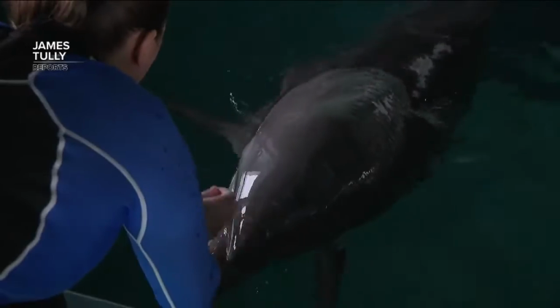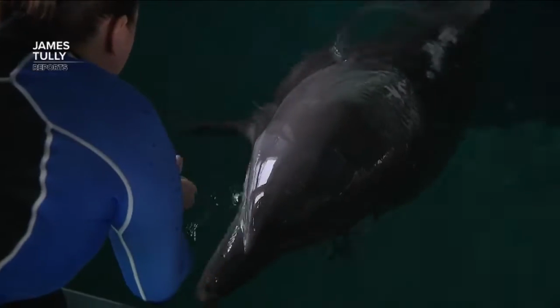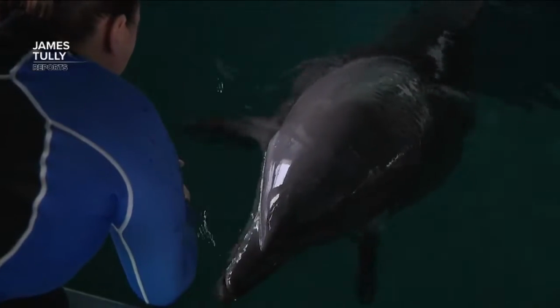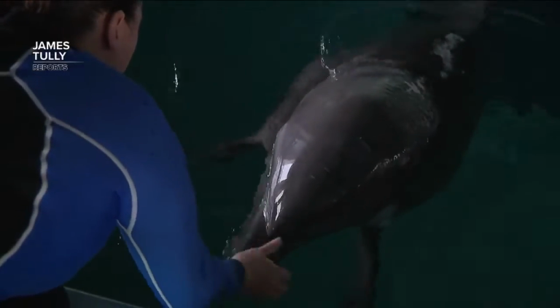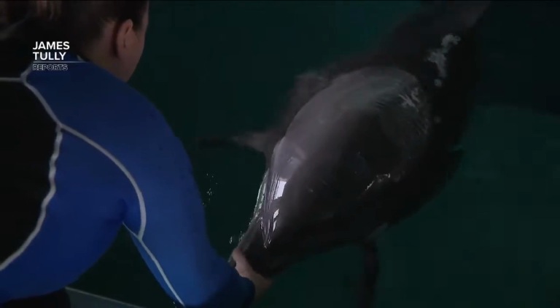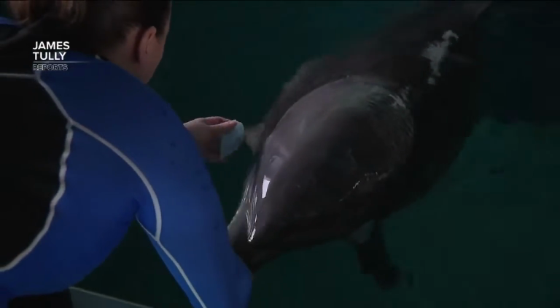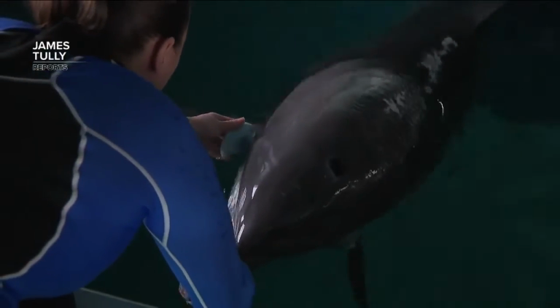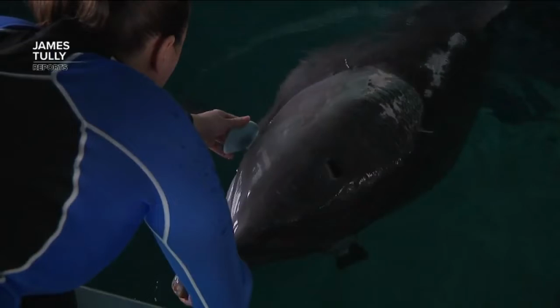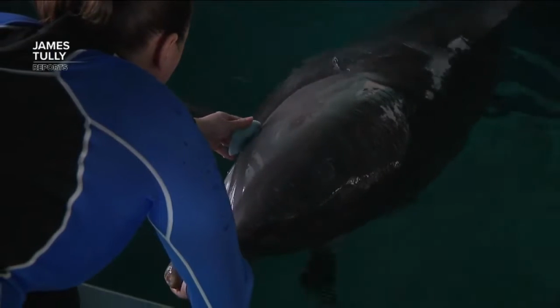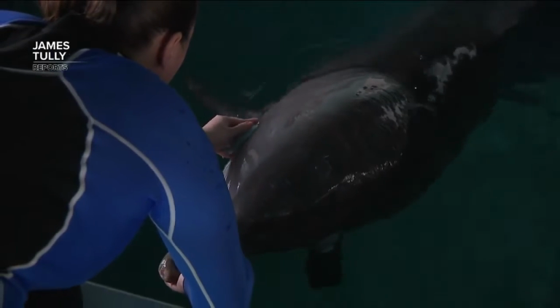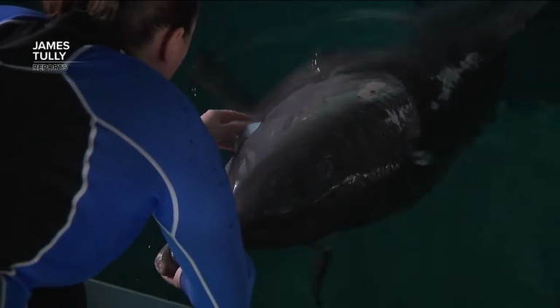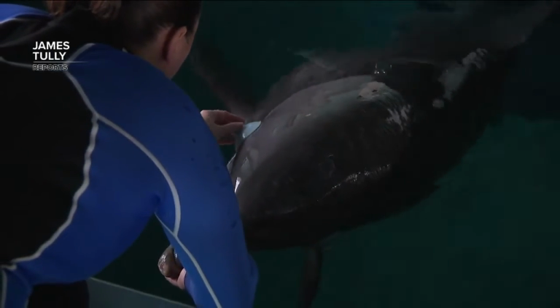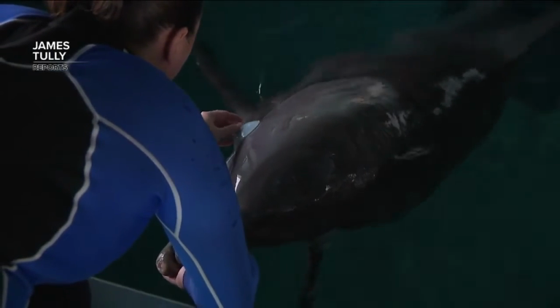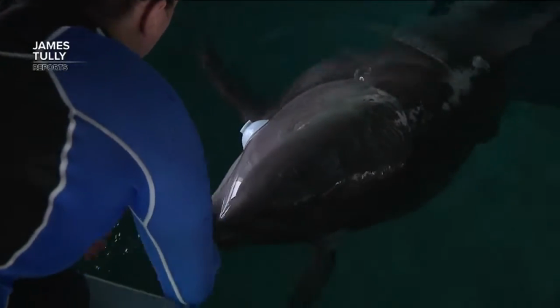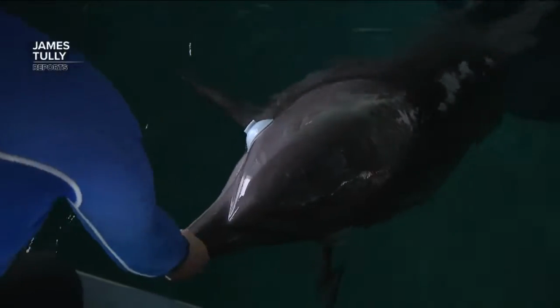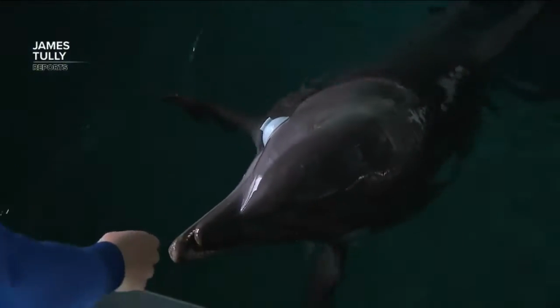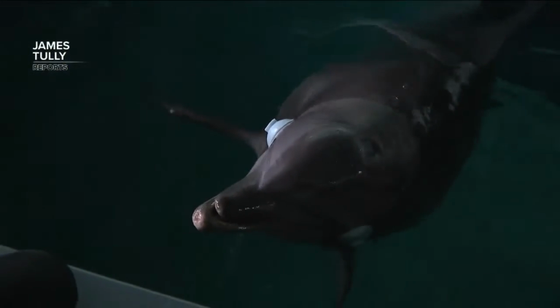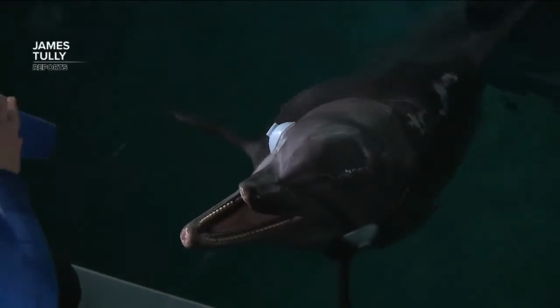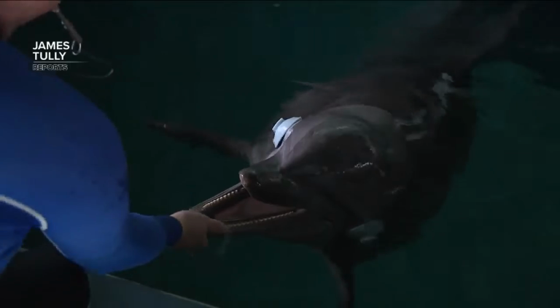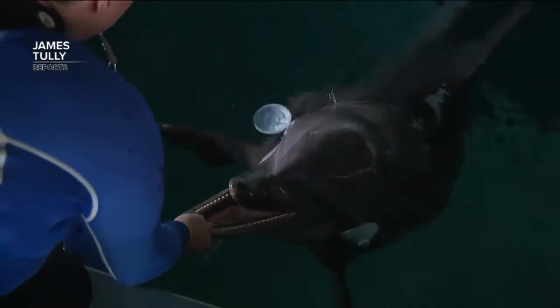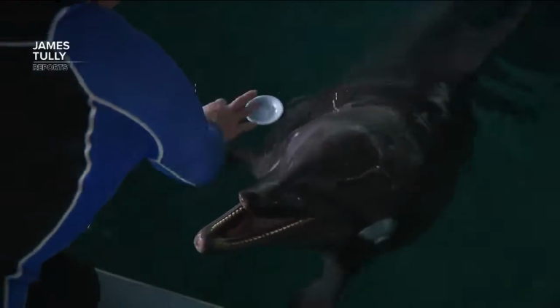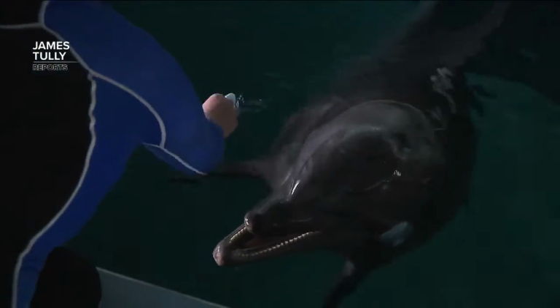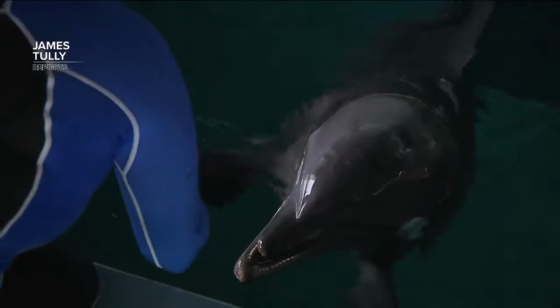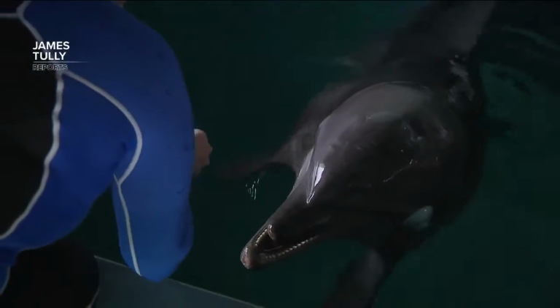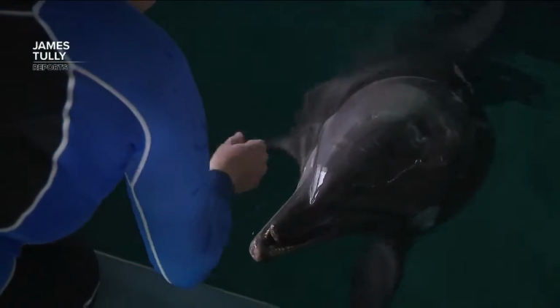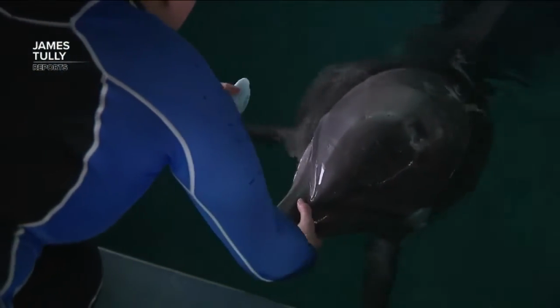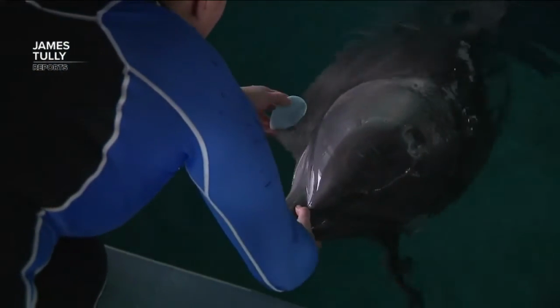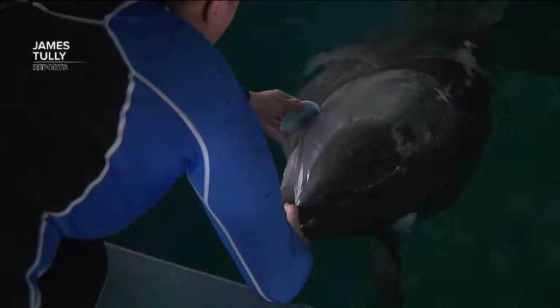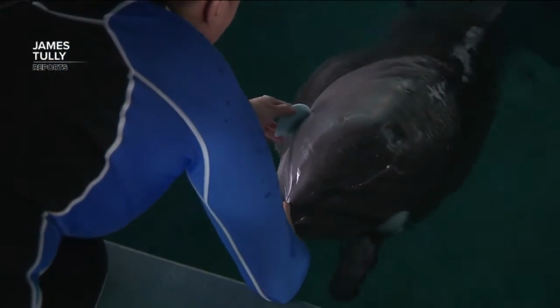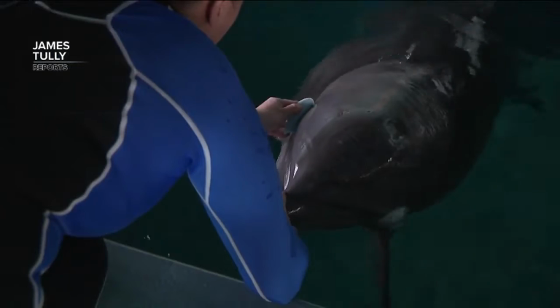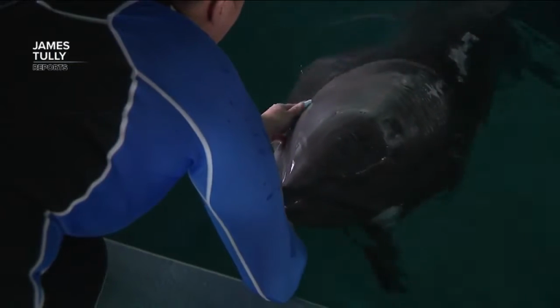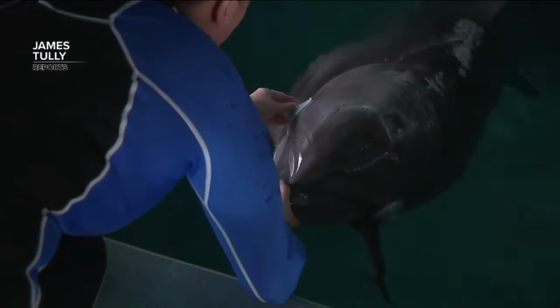One sensory ability we already know dolphins have is echolocation — seeing using sound. They emit sound, it bounces off objects in their environment, and after that sound bounces off an object, it returns to the animals through their lower jaw and their inner ear.